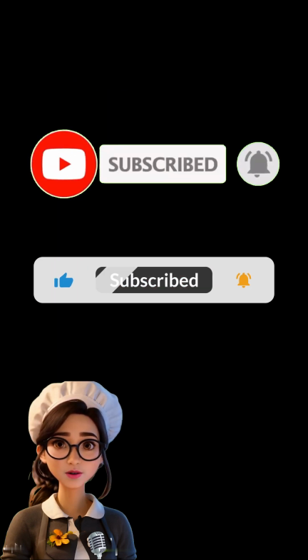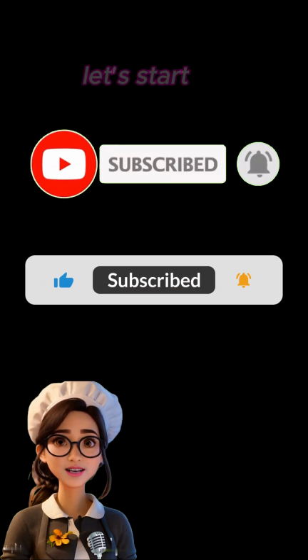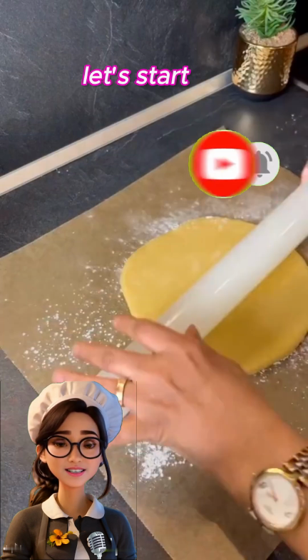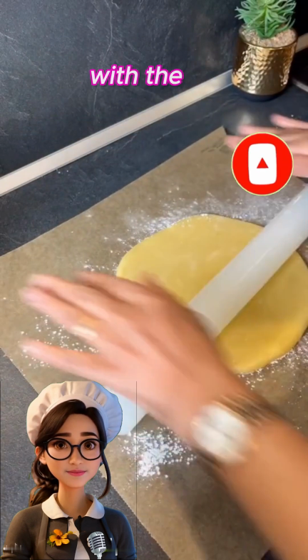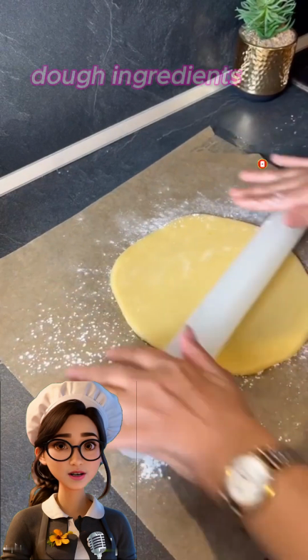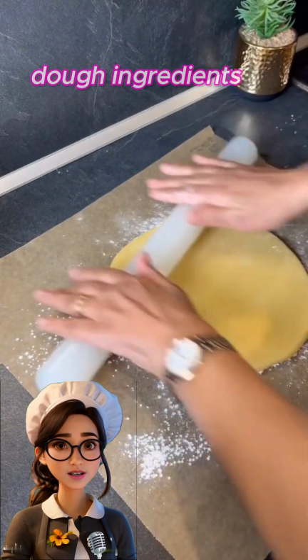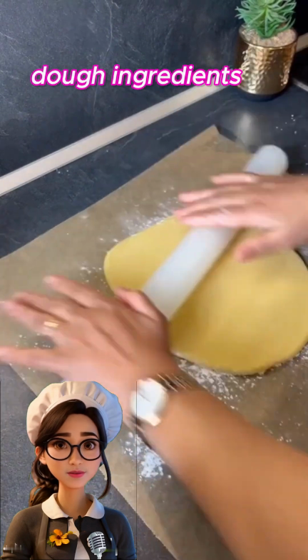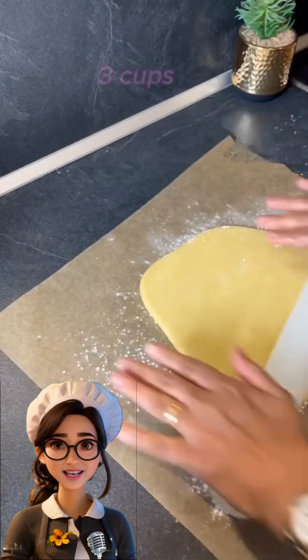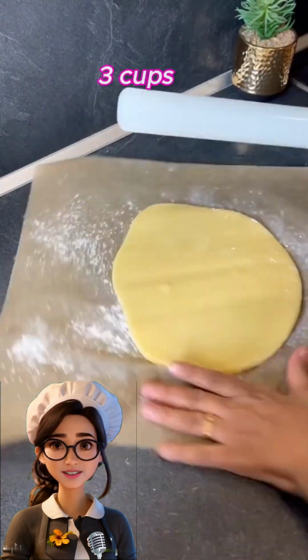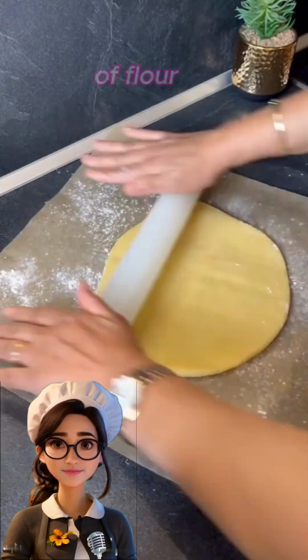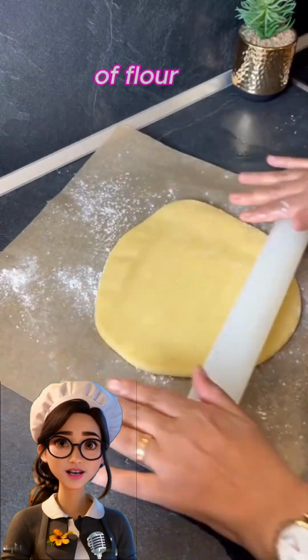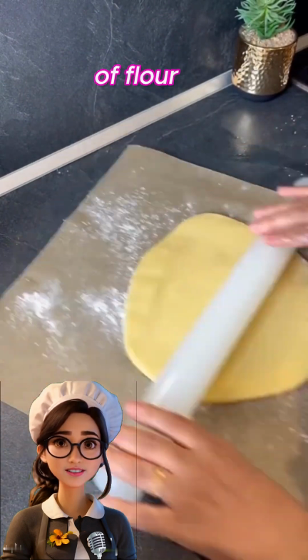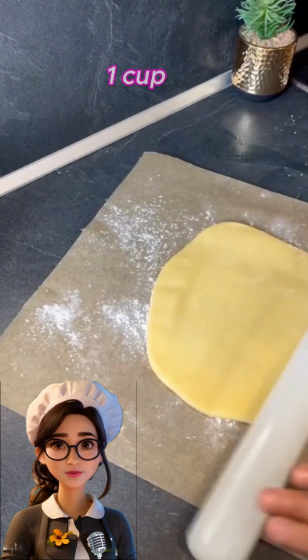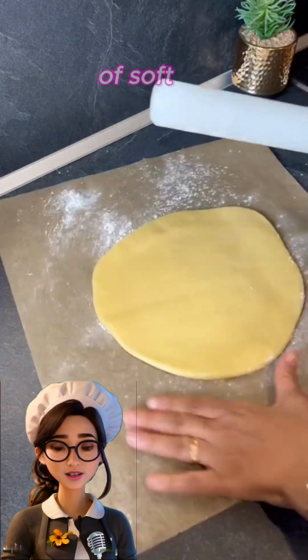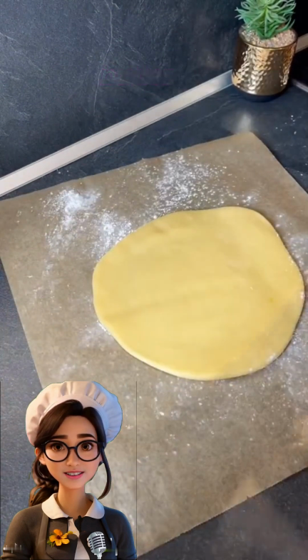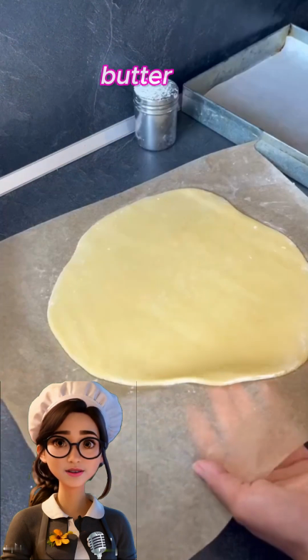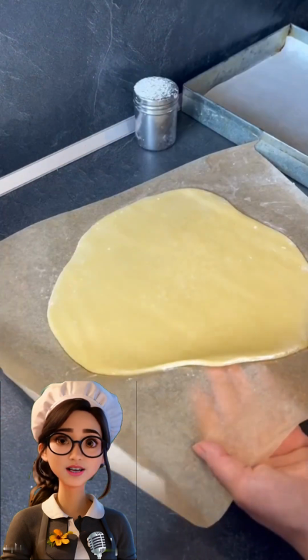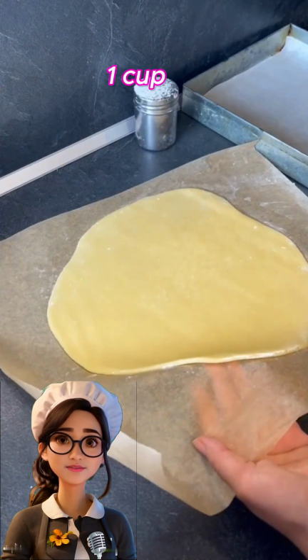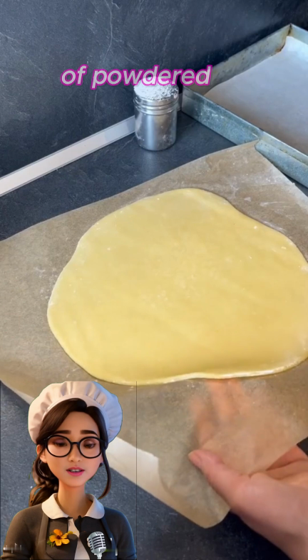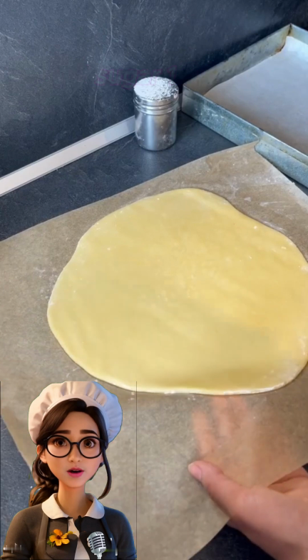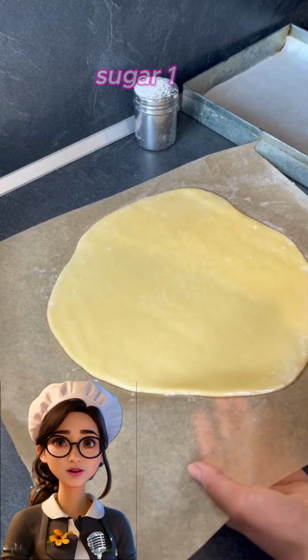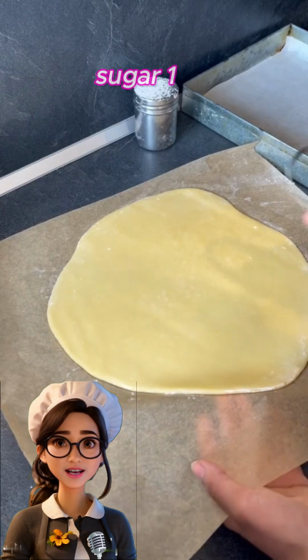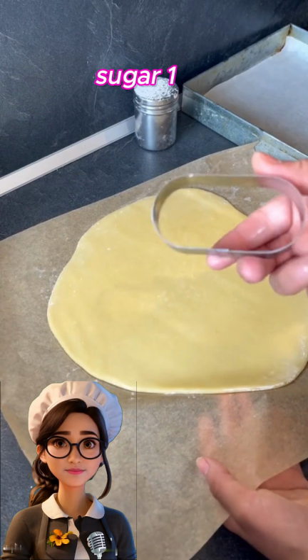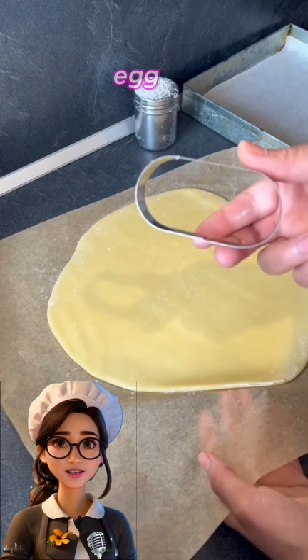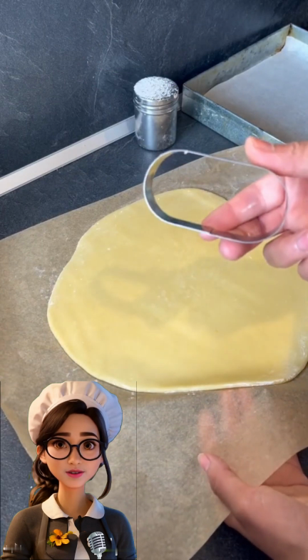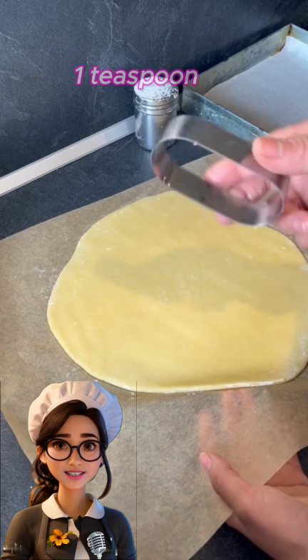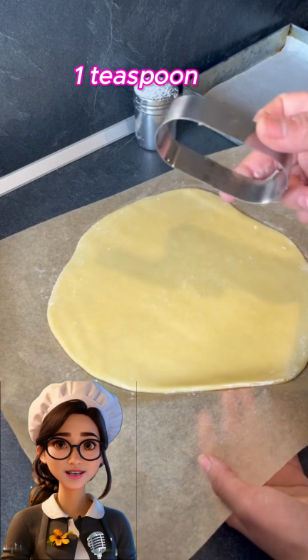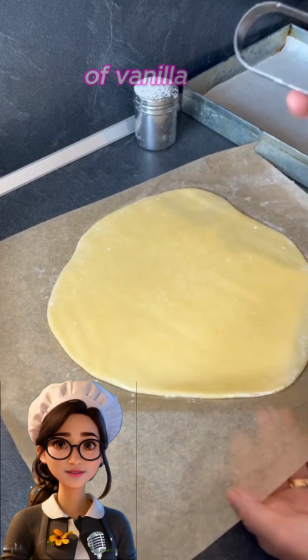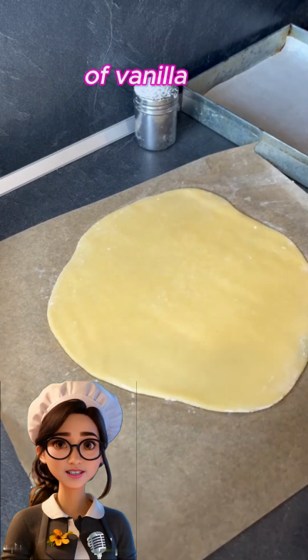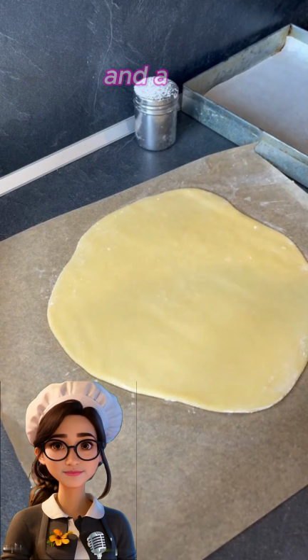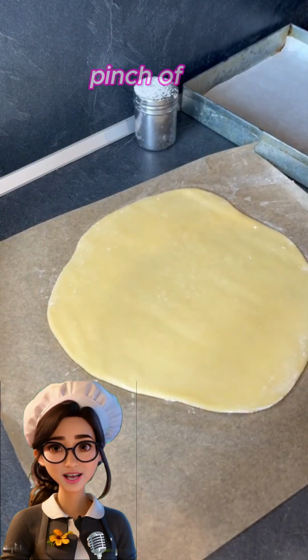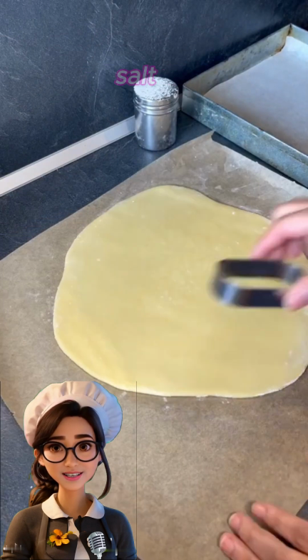Let's start with the dough ingredients: three cups of flour, one cup of soft butter, one cup of powdered sugar, one egg, one teaspoon of vanilla, and a pinch of salt.